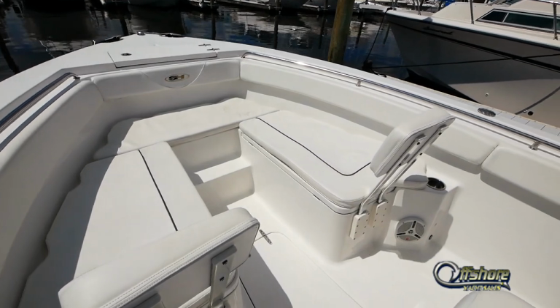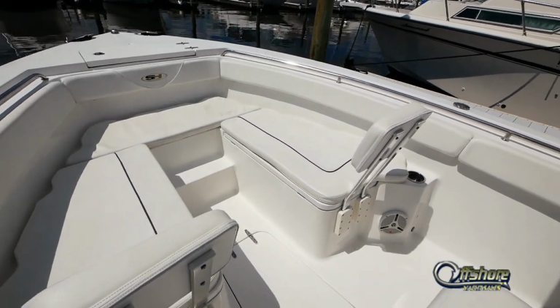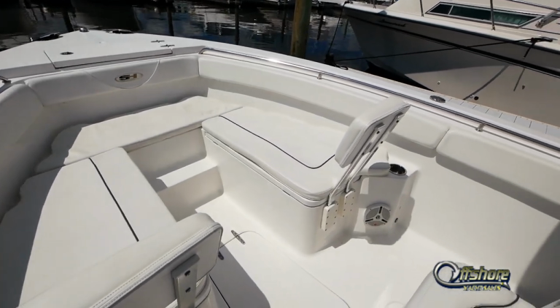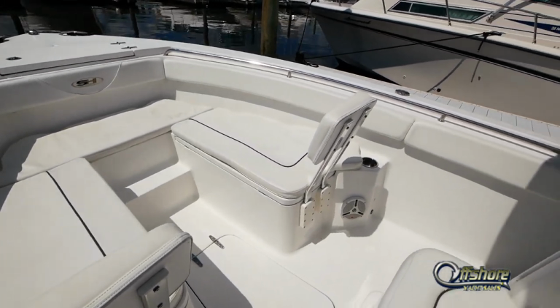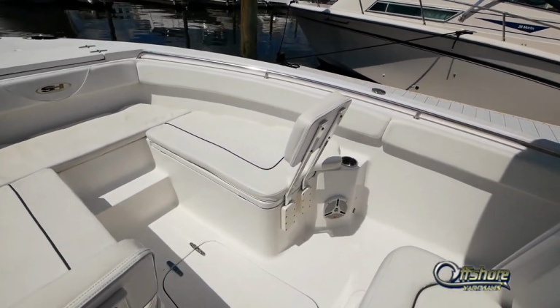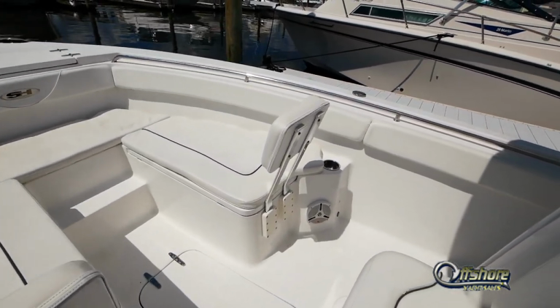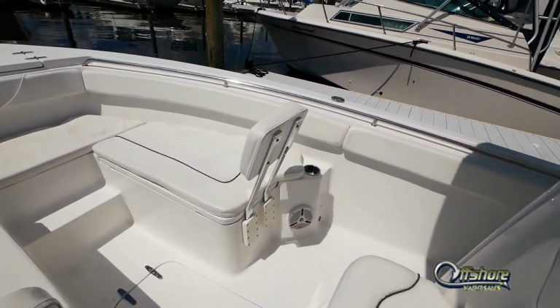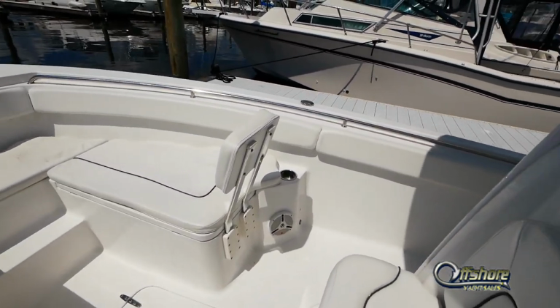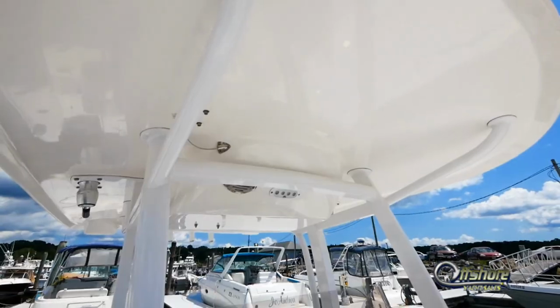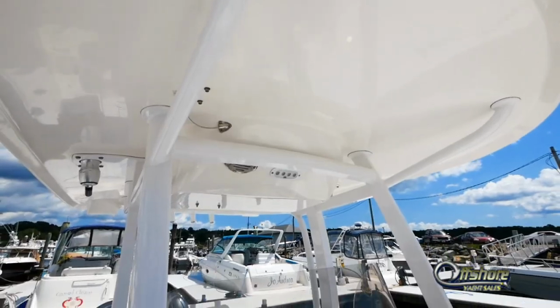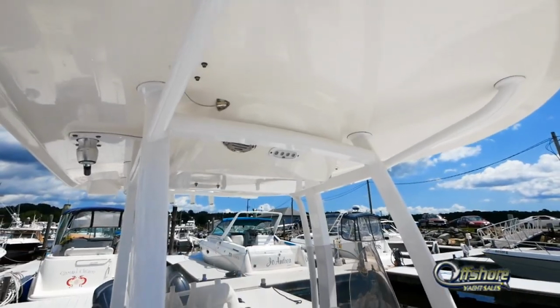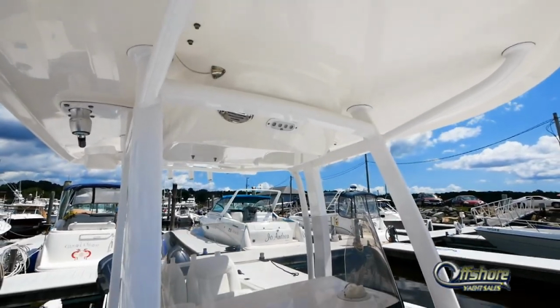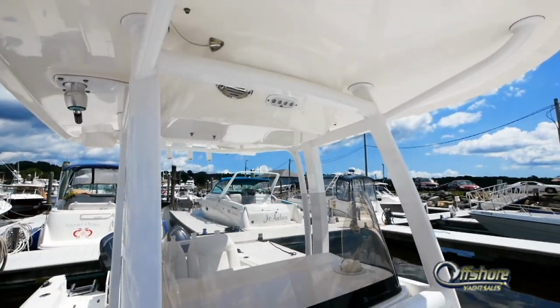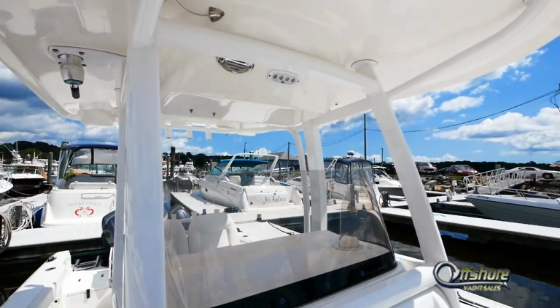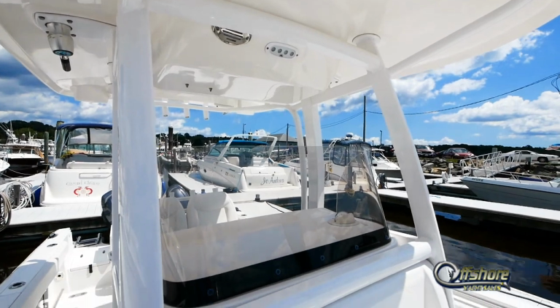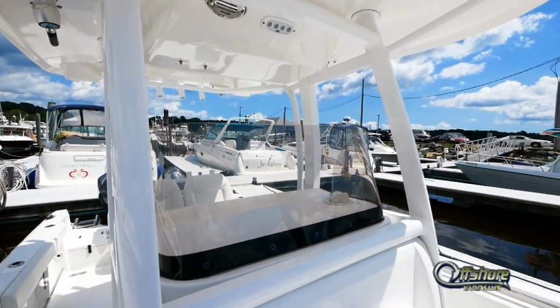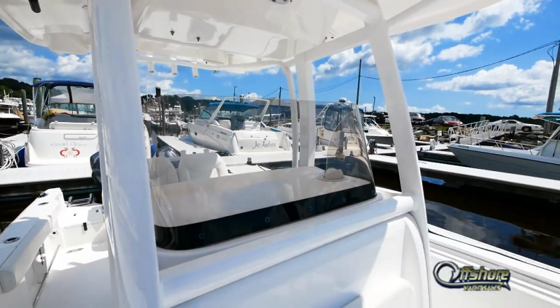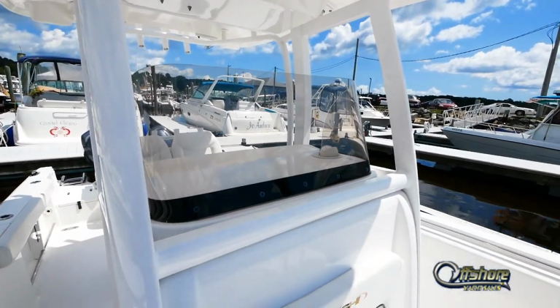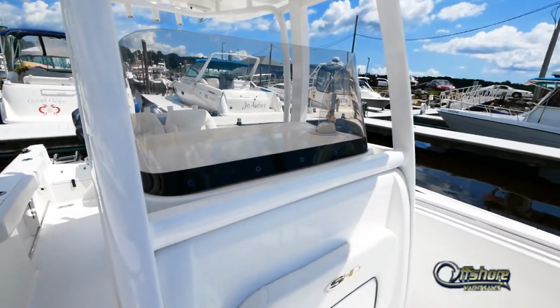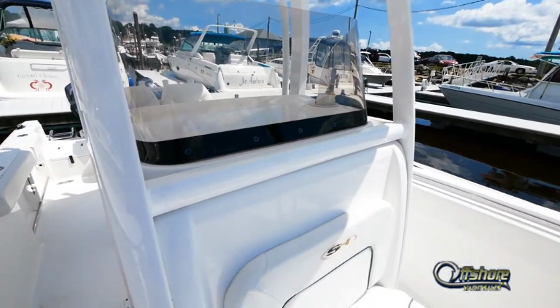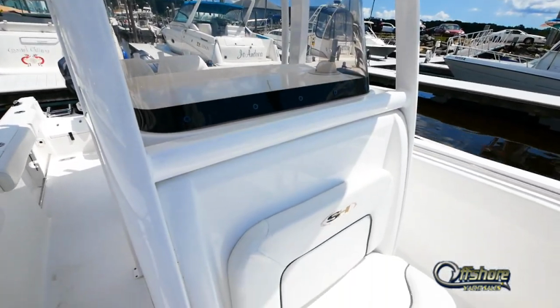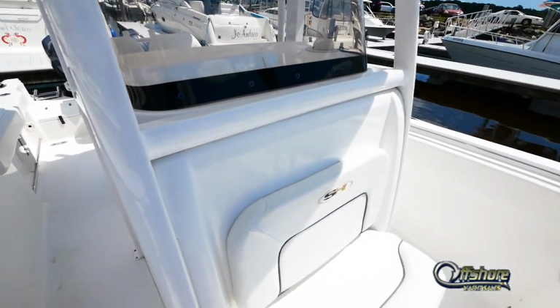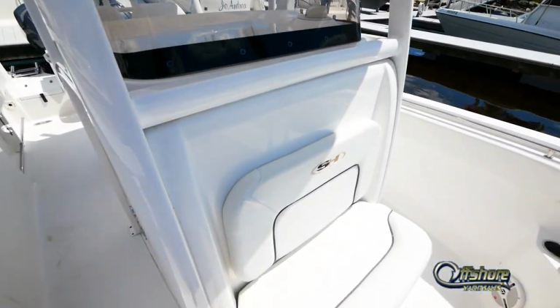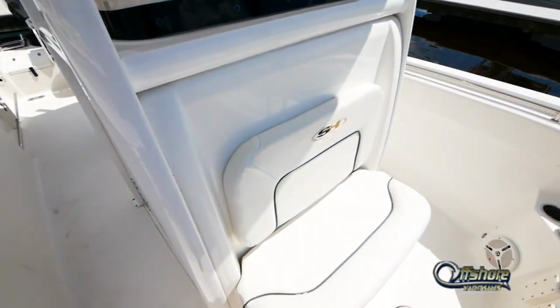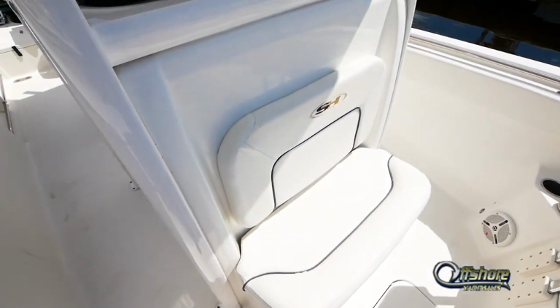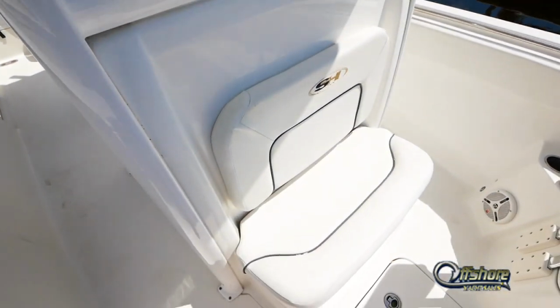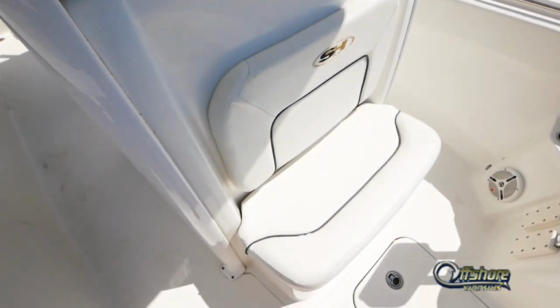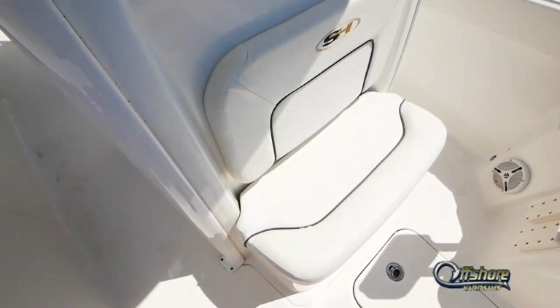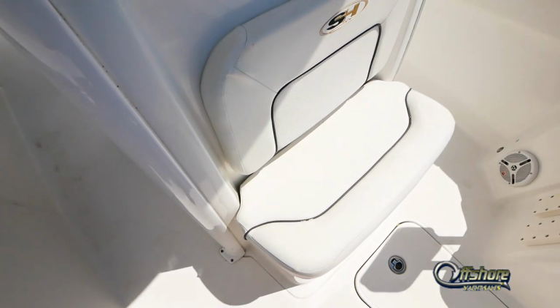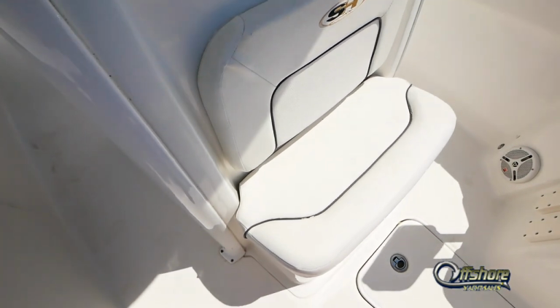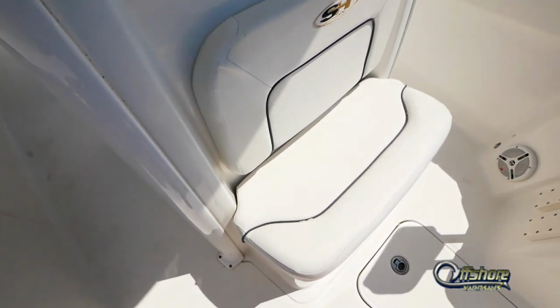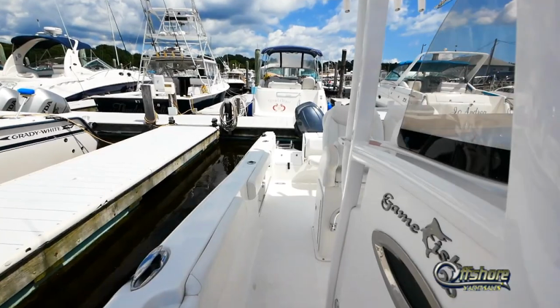Forward seating with storage below. Factory hardtop, windscreen. Even a little bench seat with cooler forward of the console. In-deck storage.